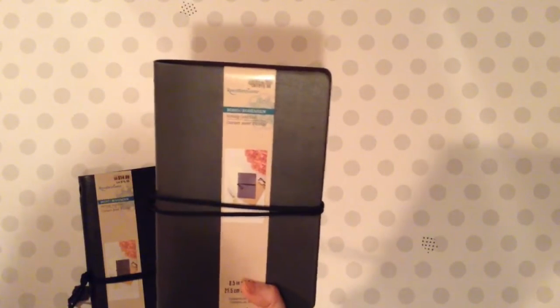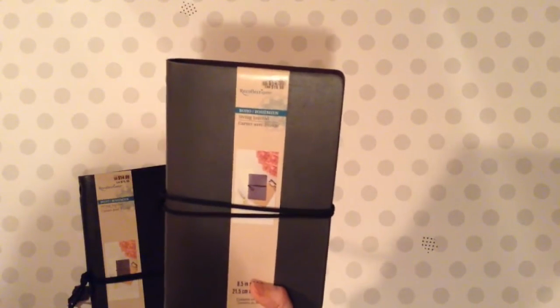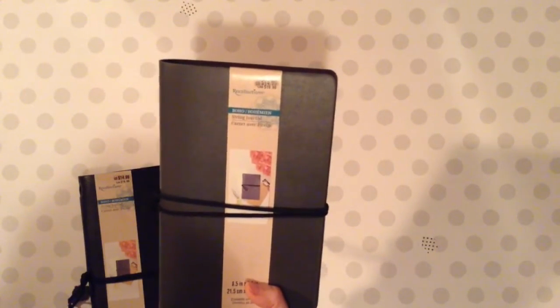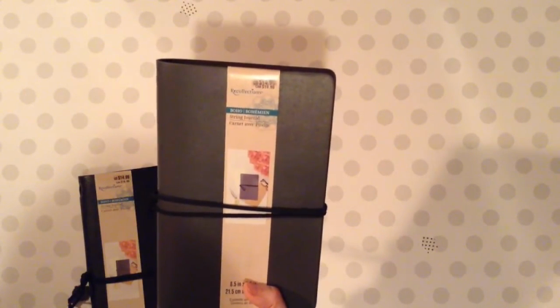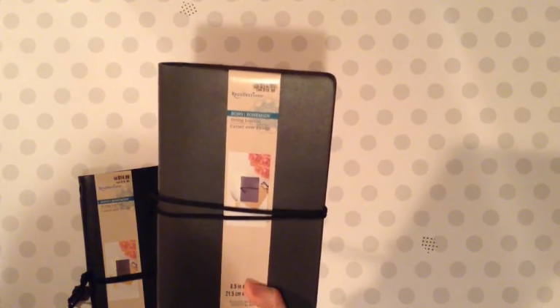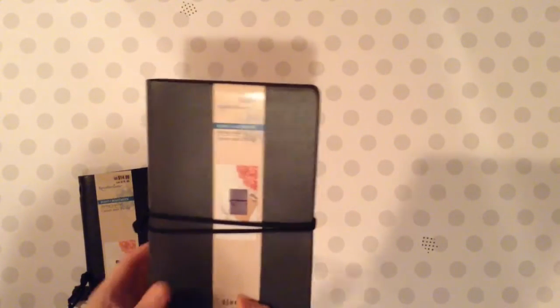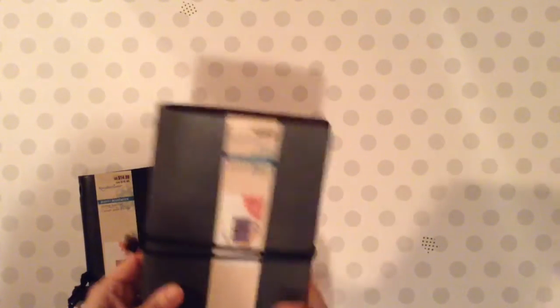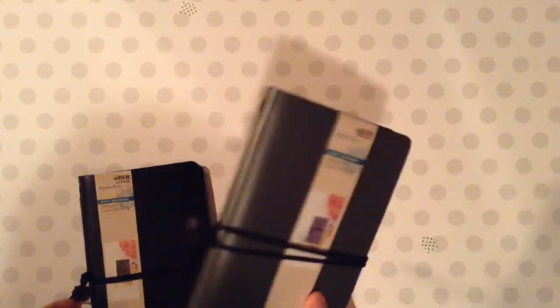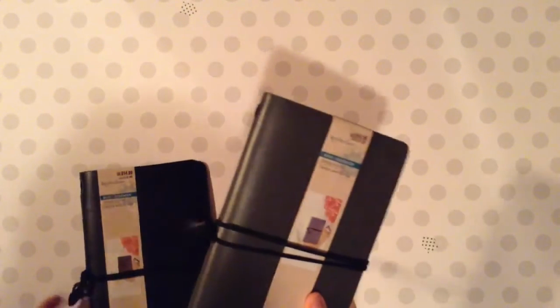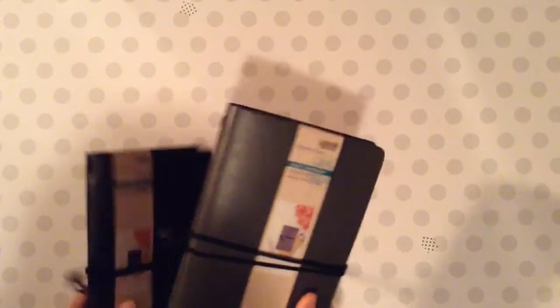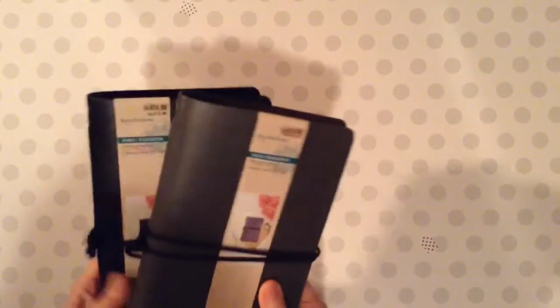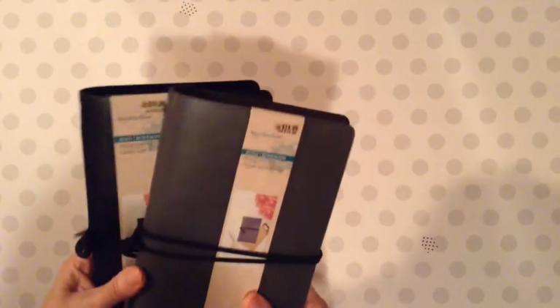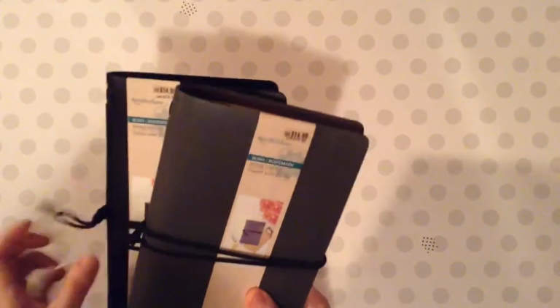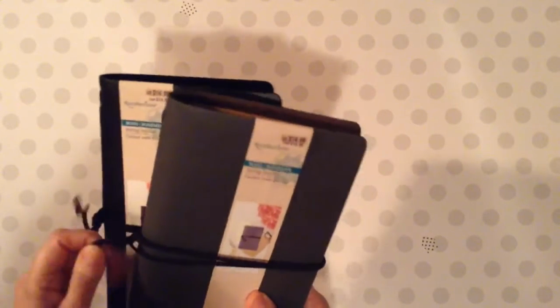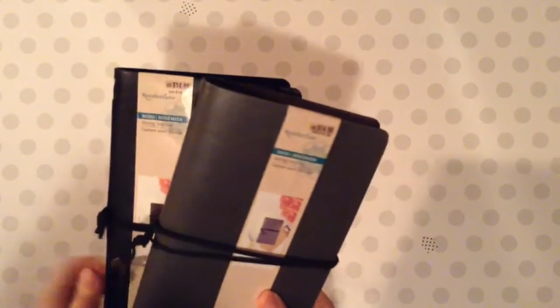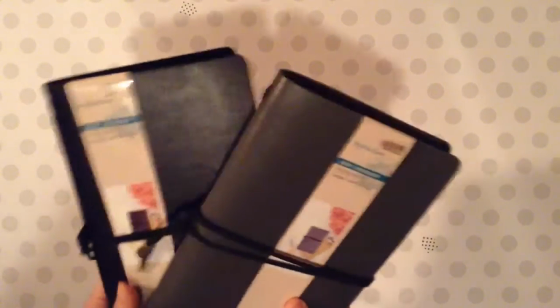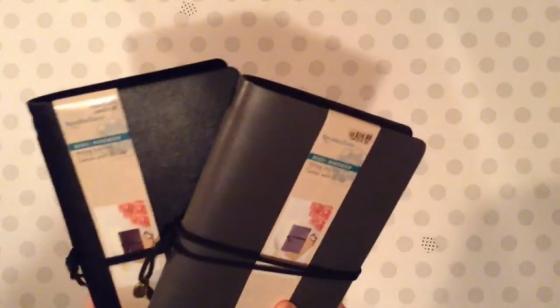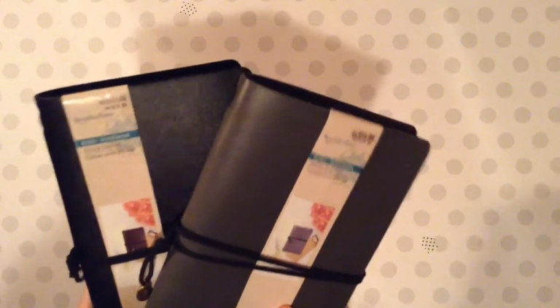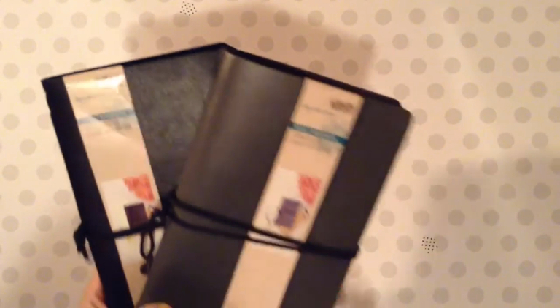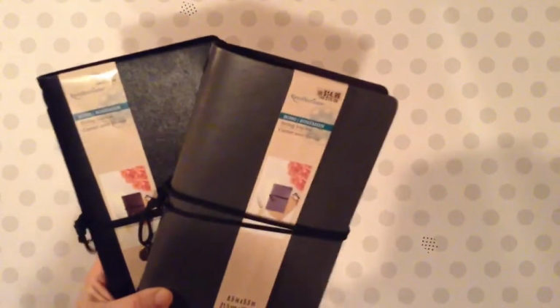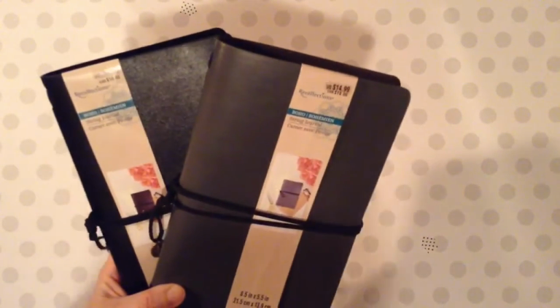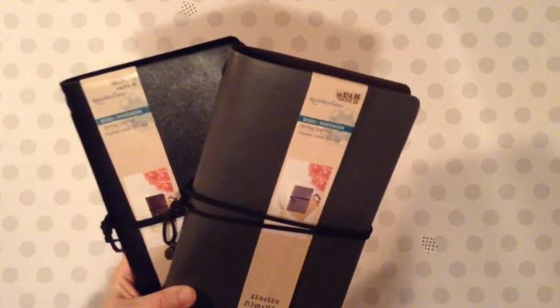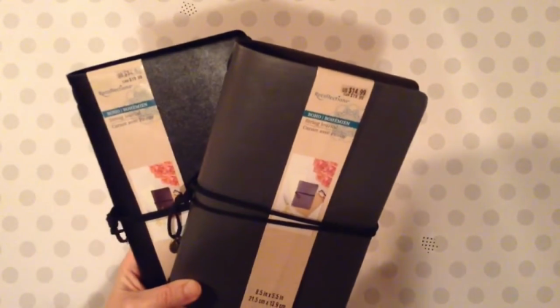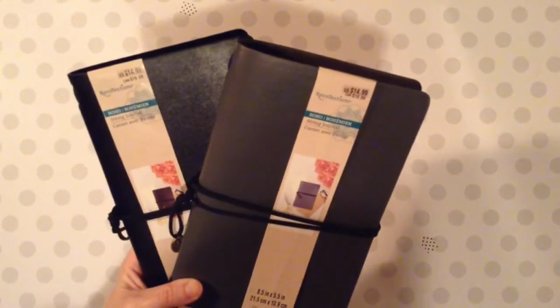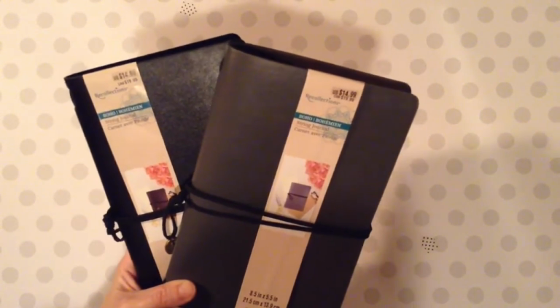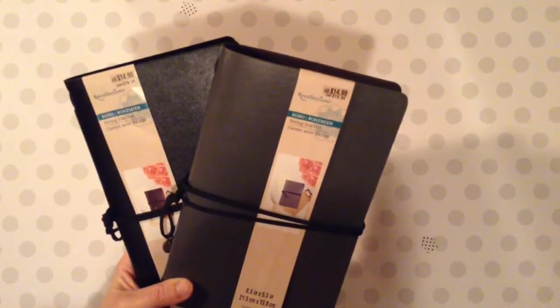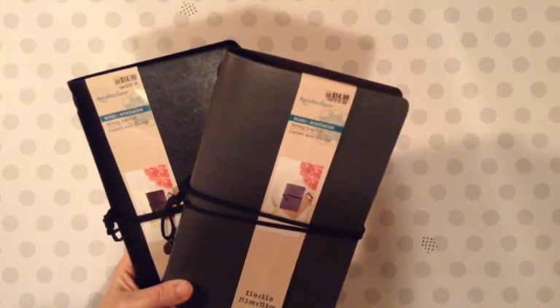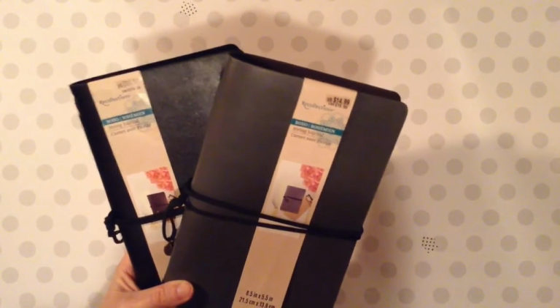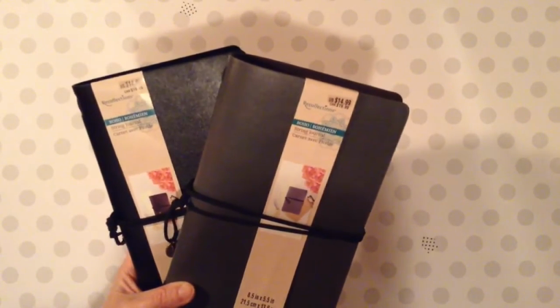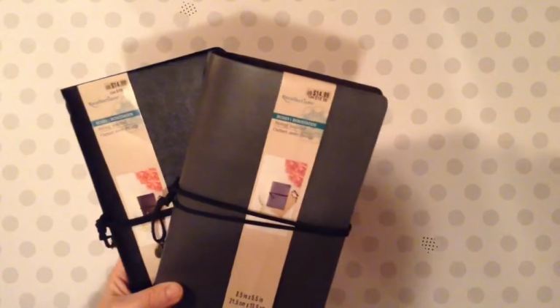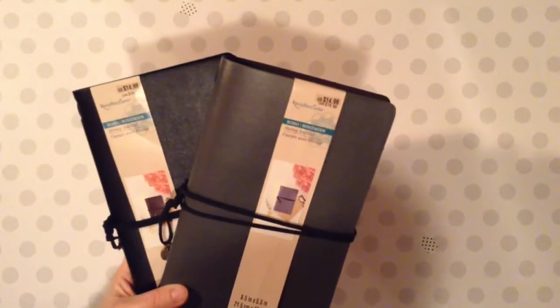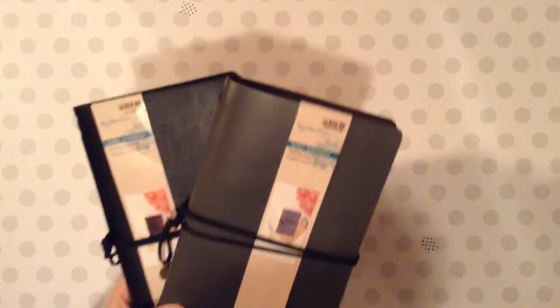I haven't decided that yet, but I actually like these — they're really nice. I'm not sure how I'll use those, but they were so cheap I had to grab them anyway.